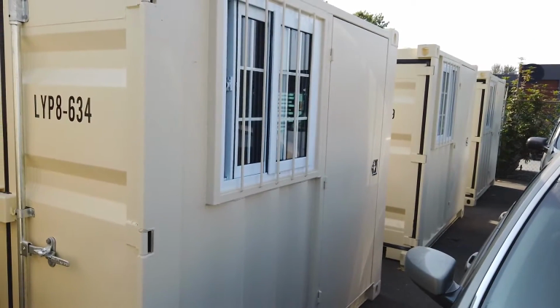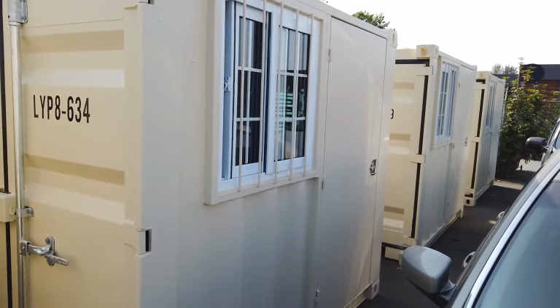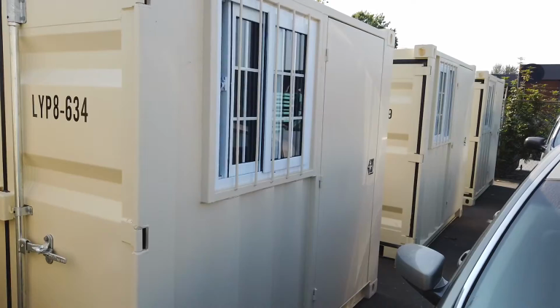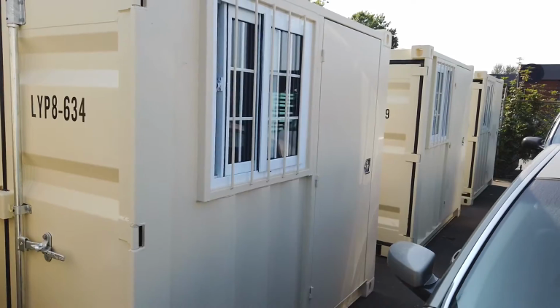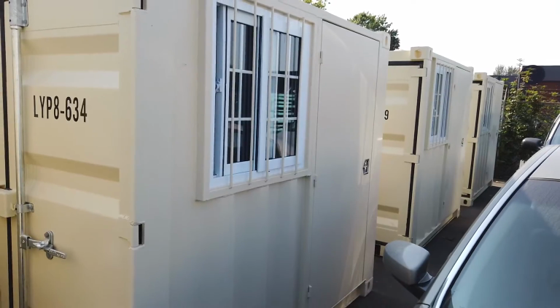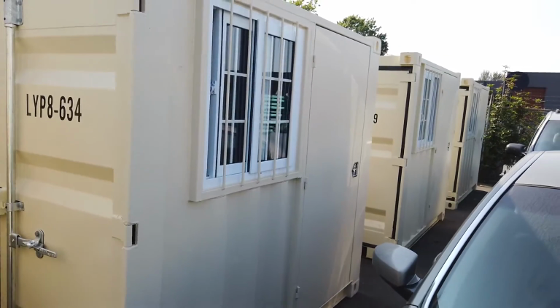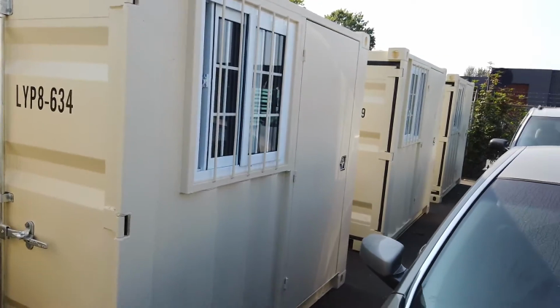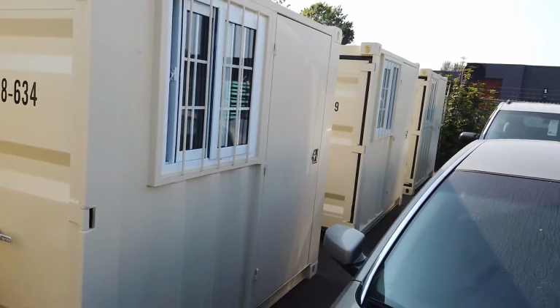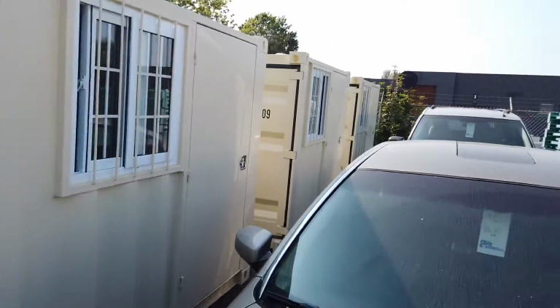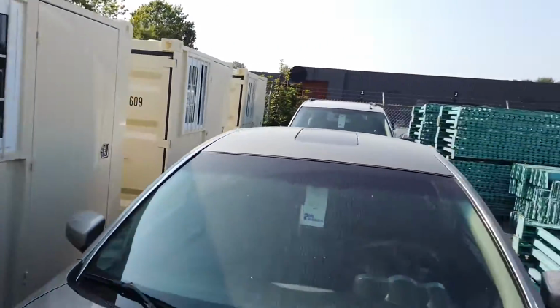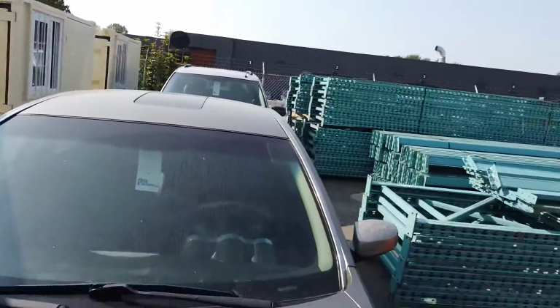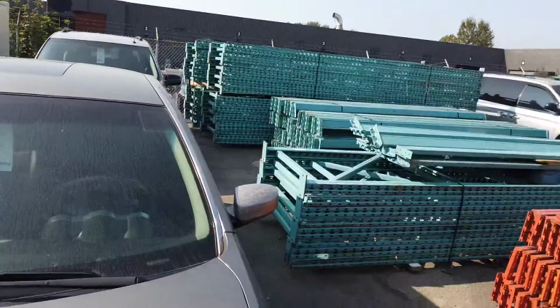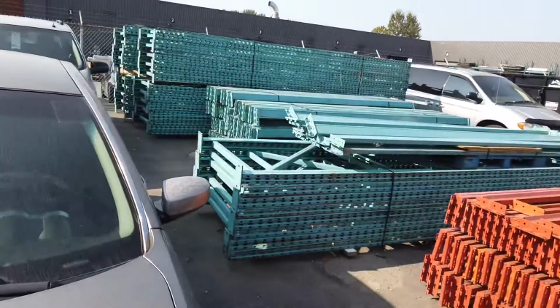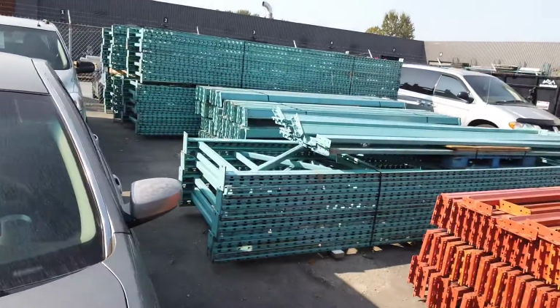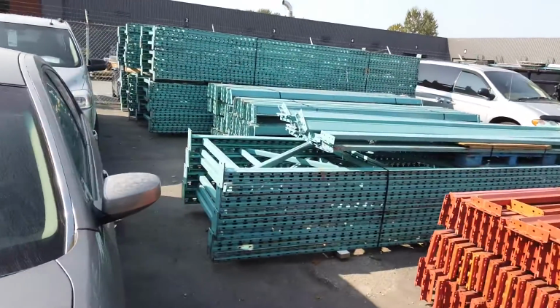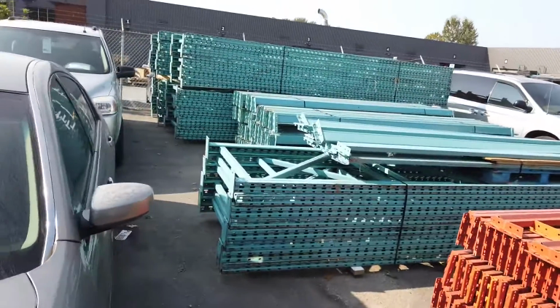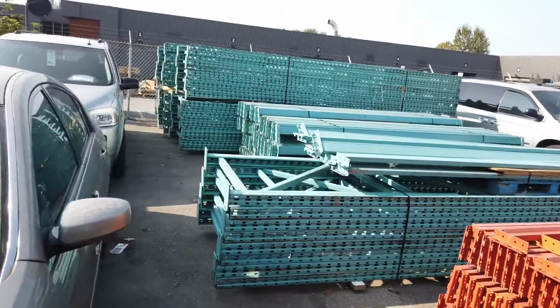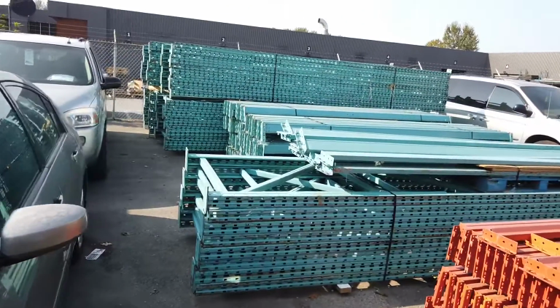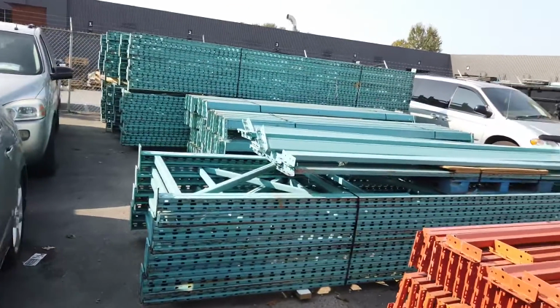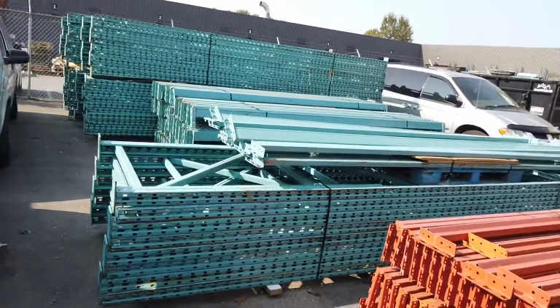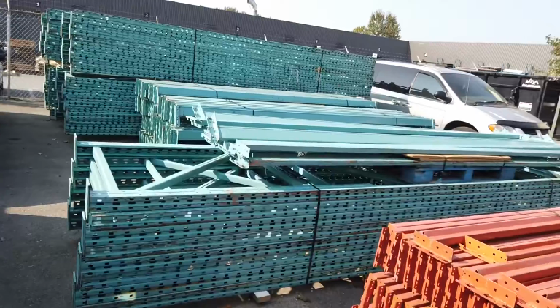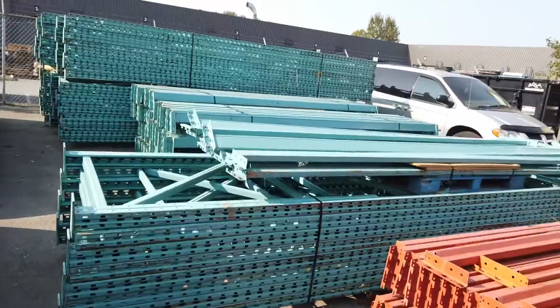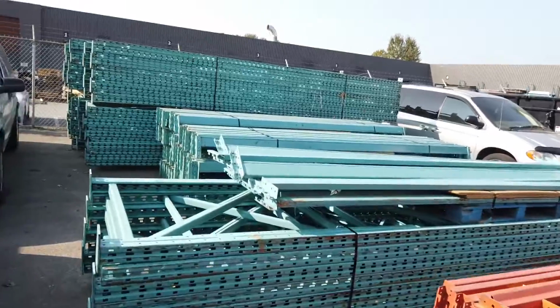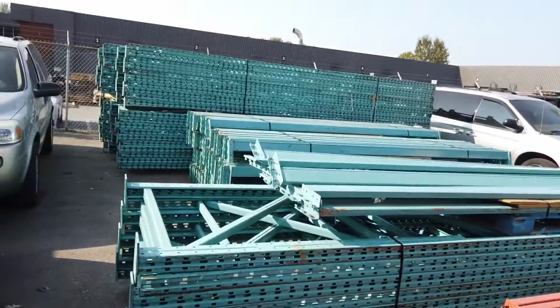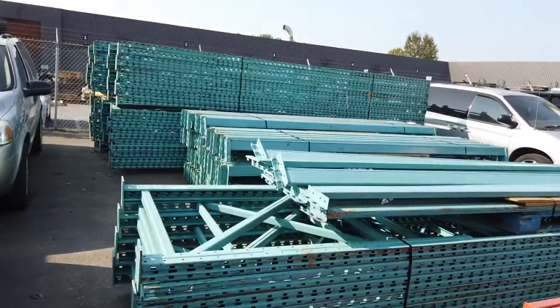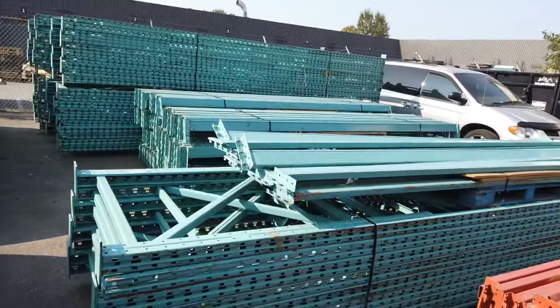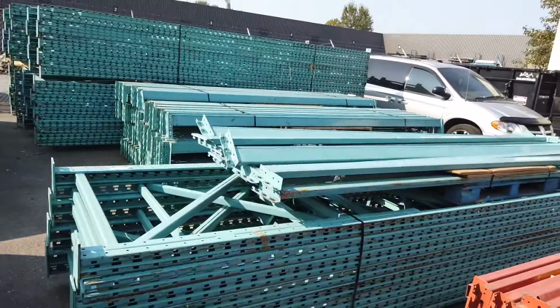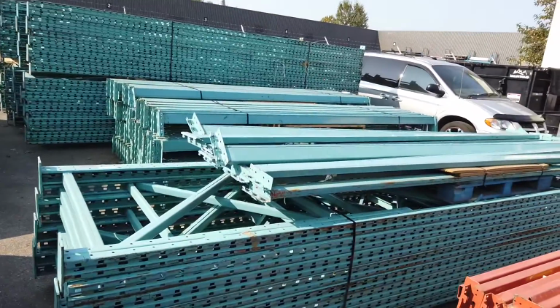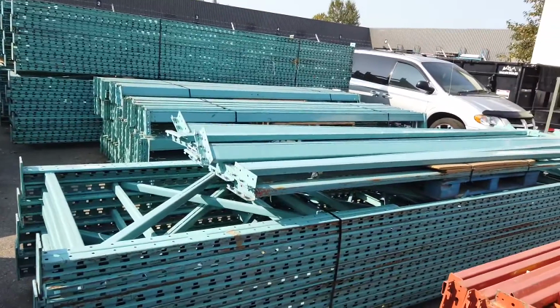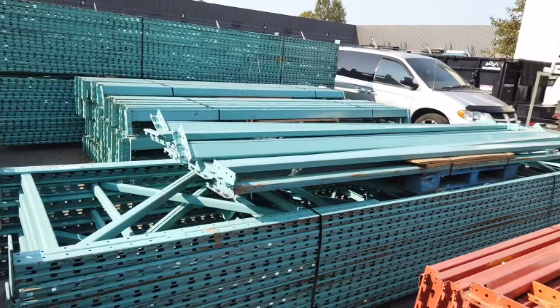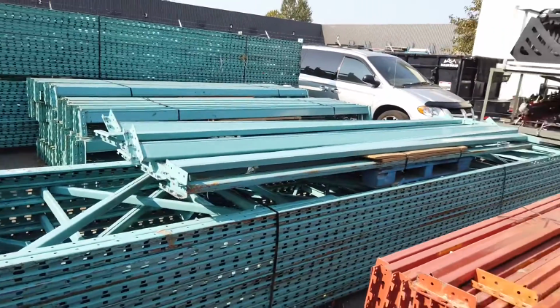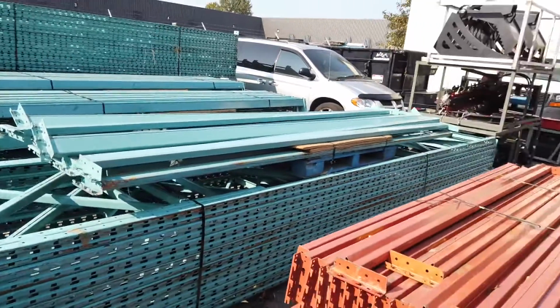They've got windows — the windows are barred for security. Pretty cool little units; could be used as a security shack, portable office, and so on. We've also got lots of racking.